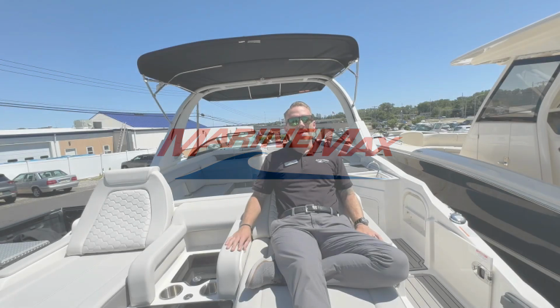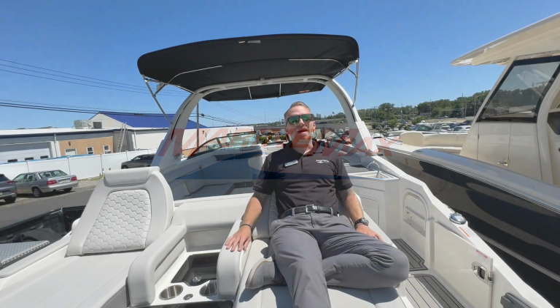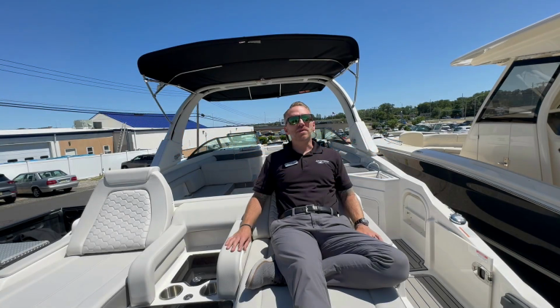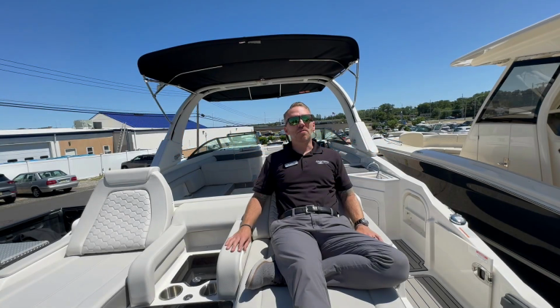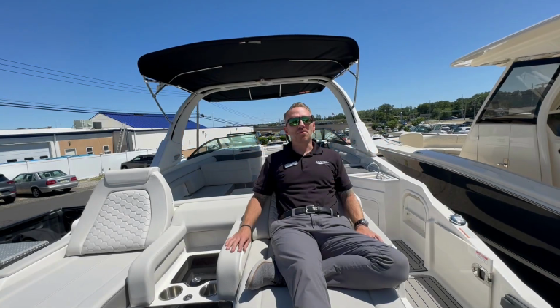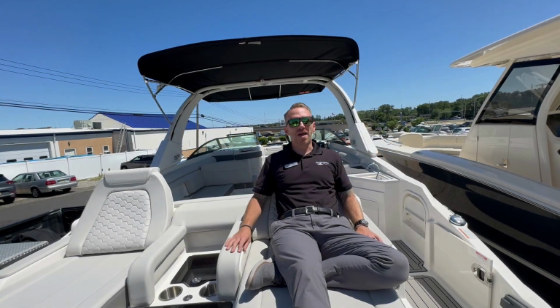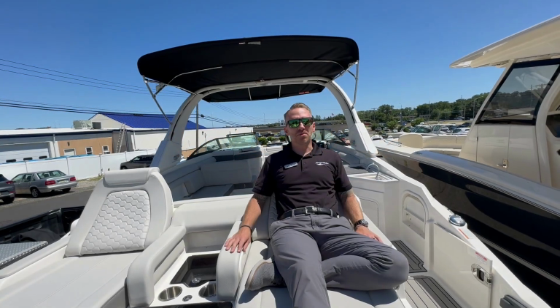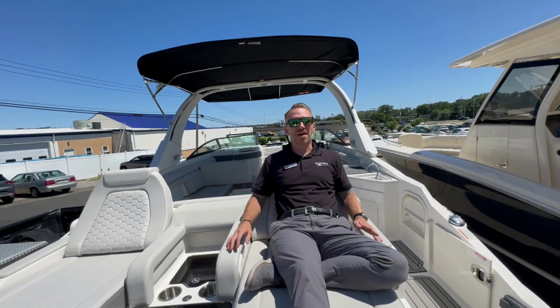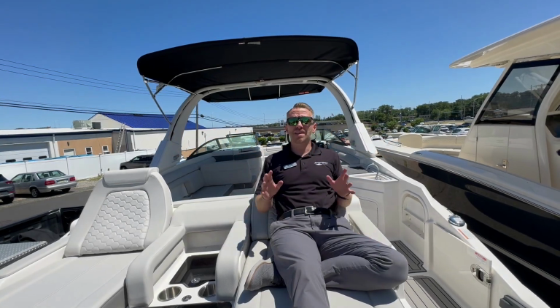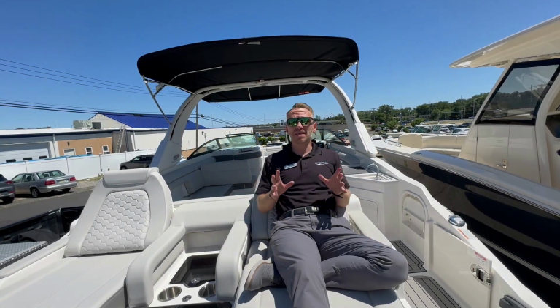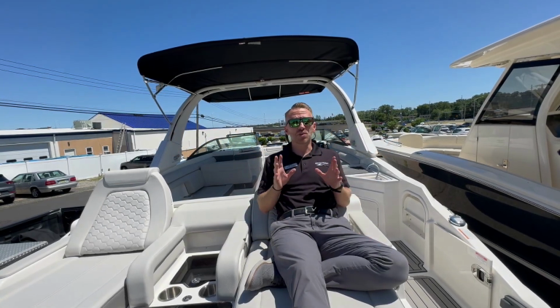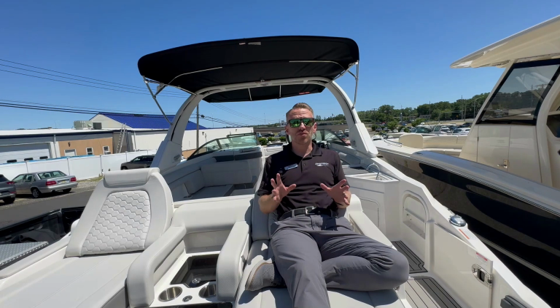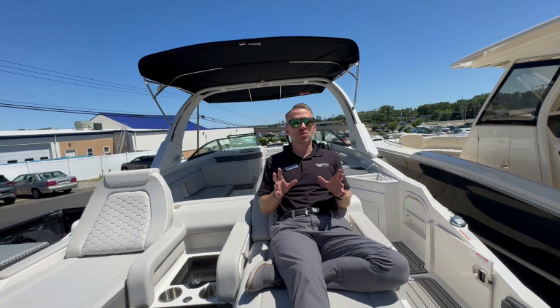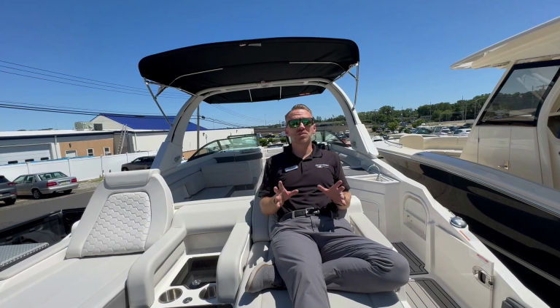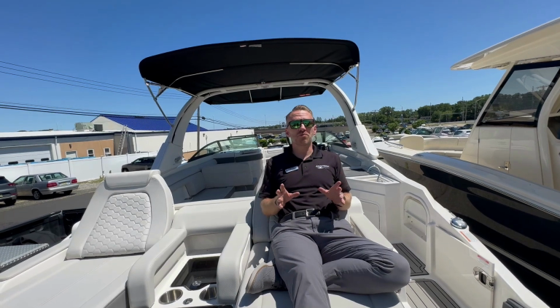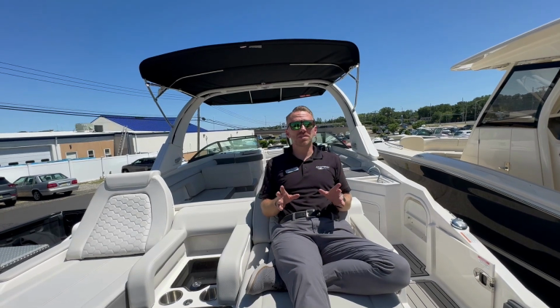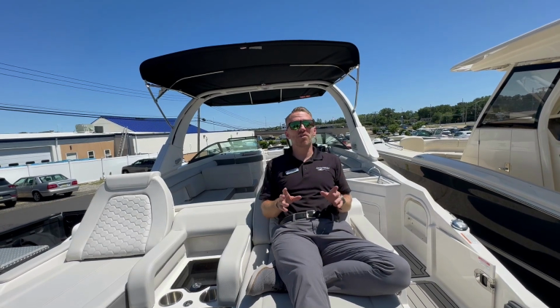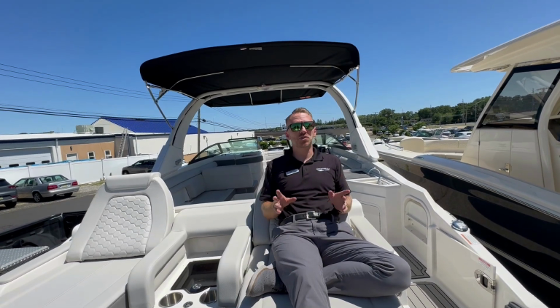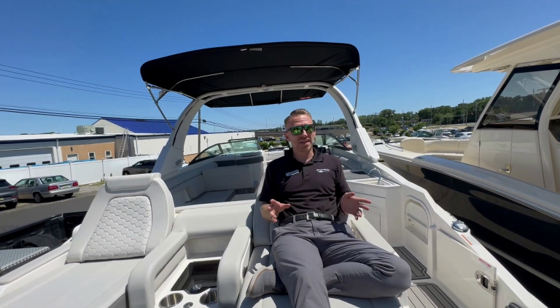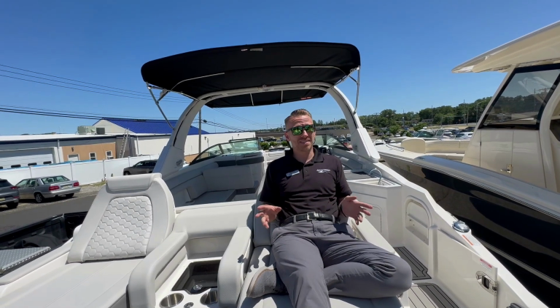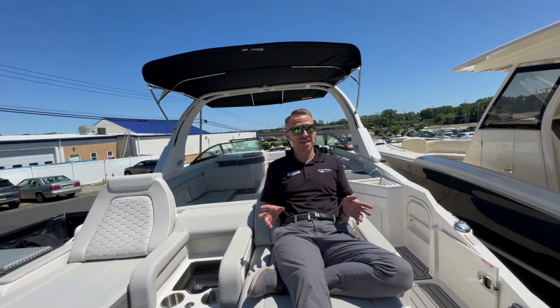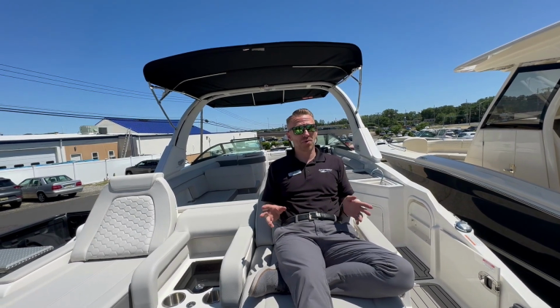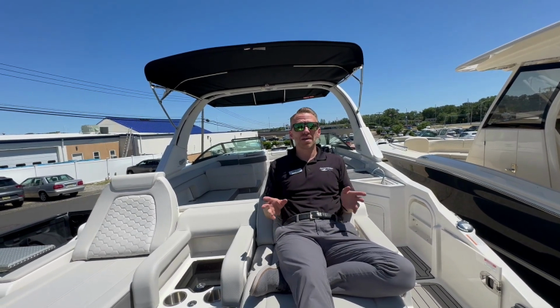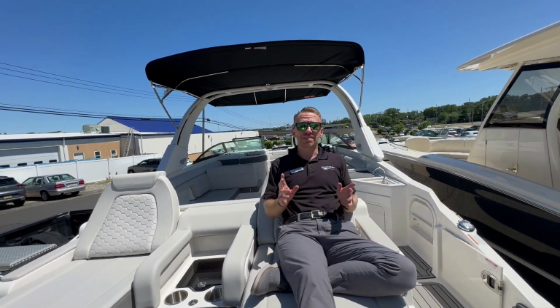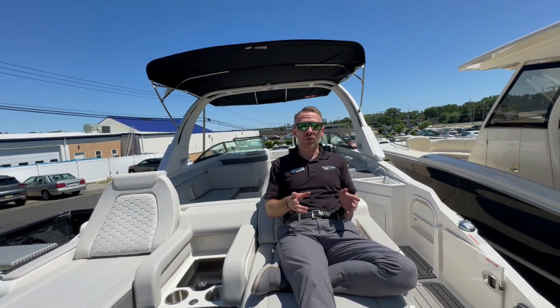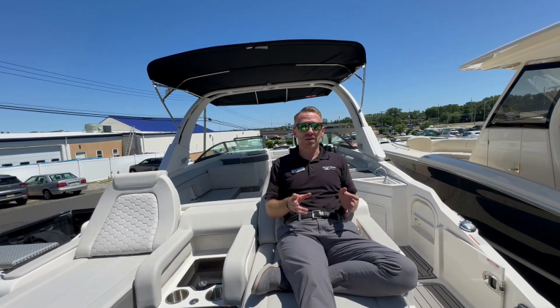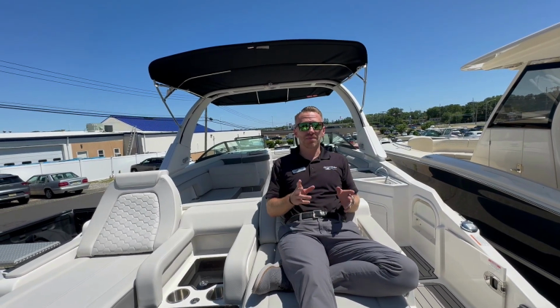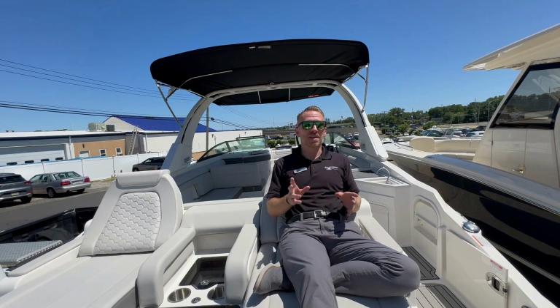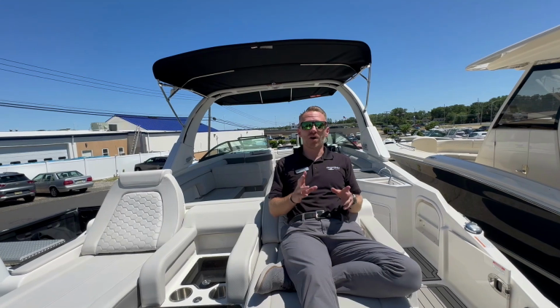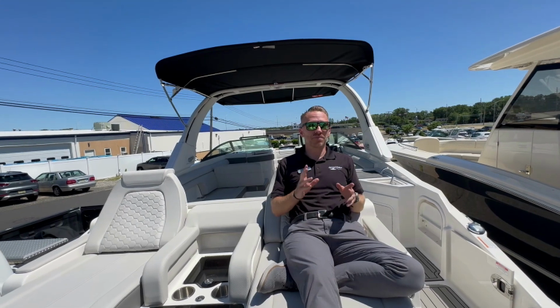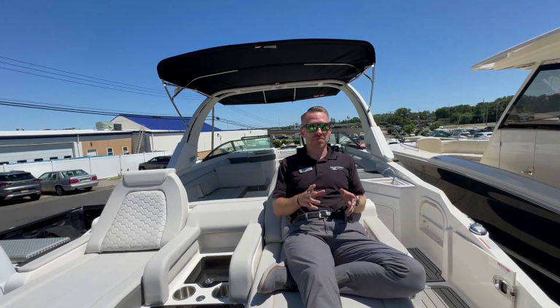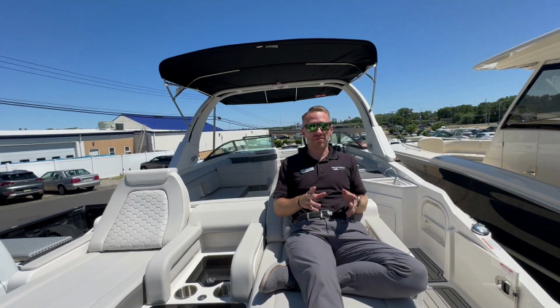Hey guys, Pete Soma here at Marine Max Brick. I'm sitting on the beautiful 2024 Sea Ray 290 SDX Outboard. Let's take a quick look at some of its many awesome features and benefits.